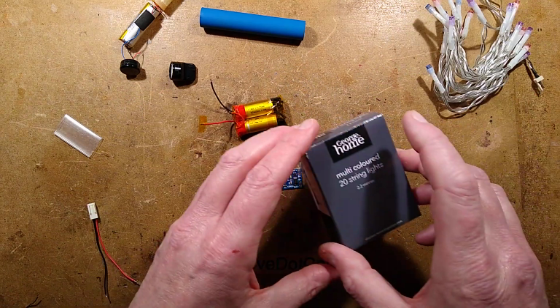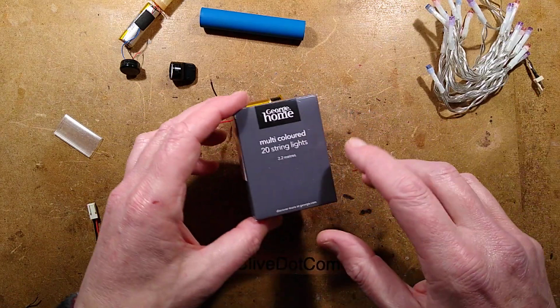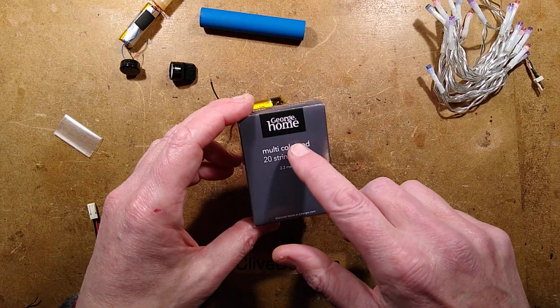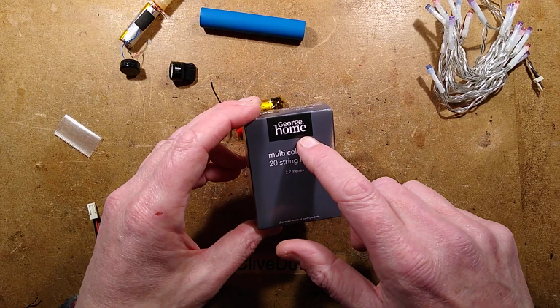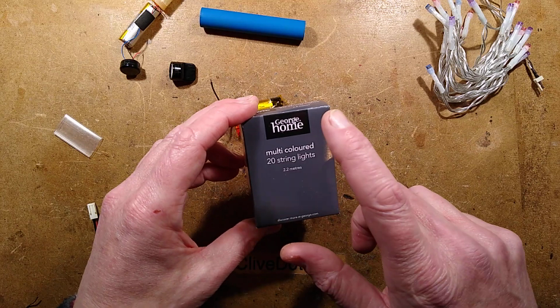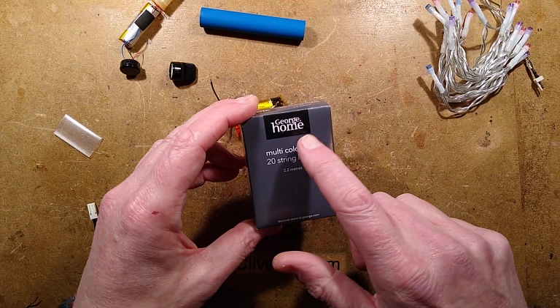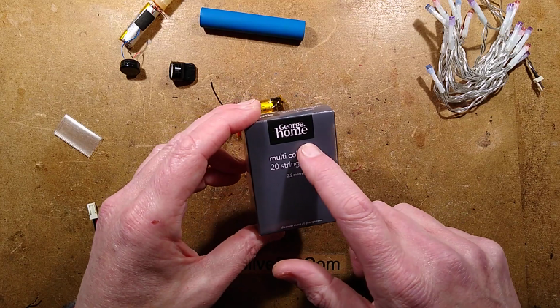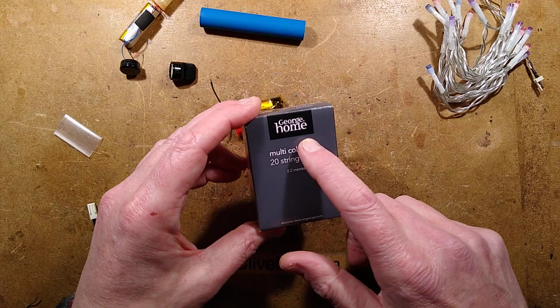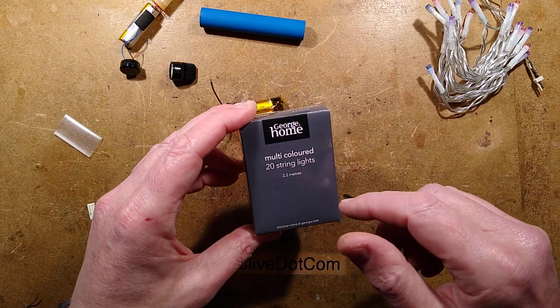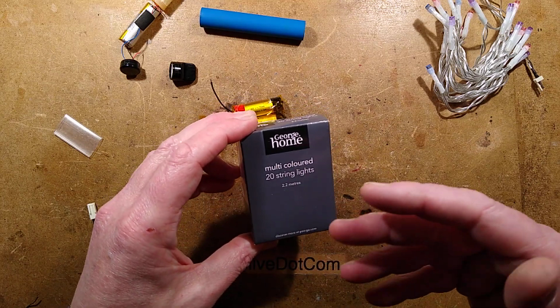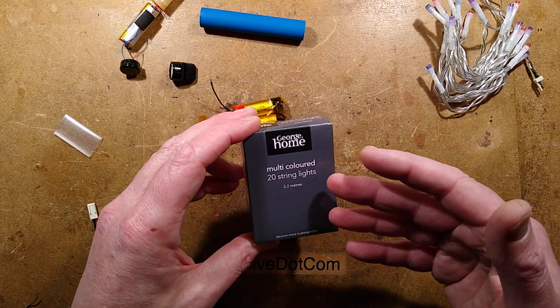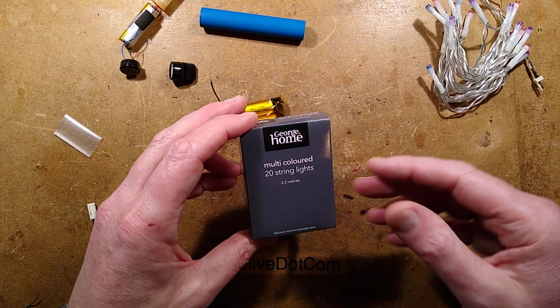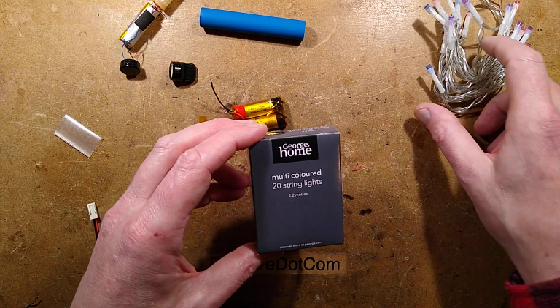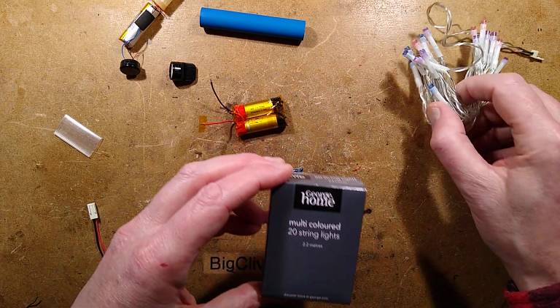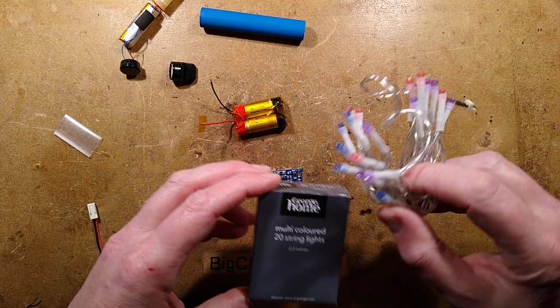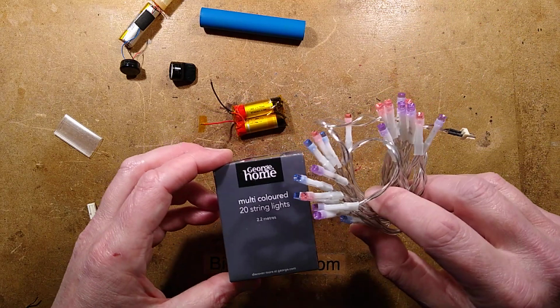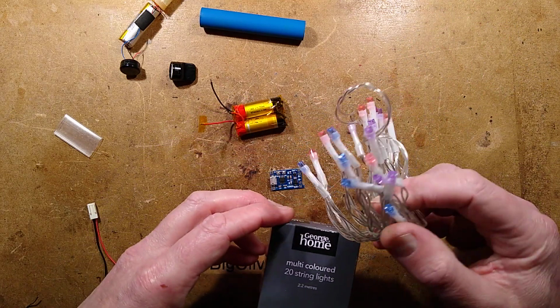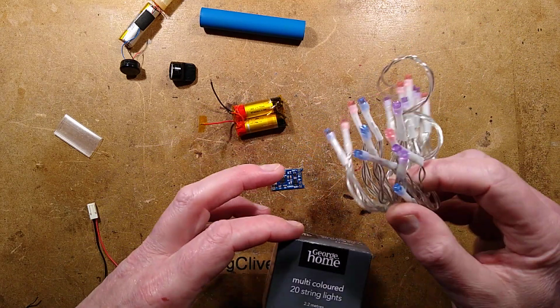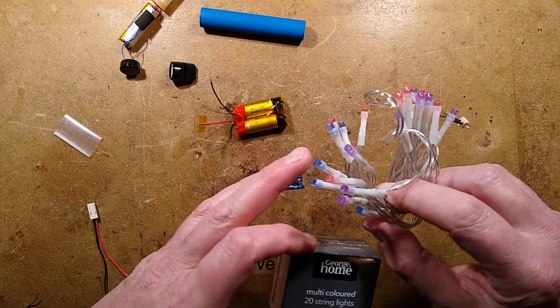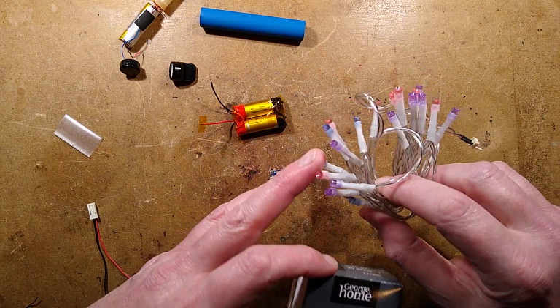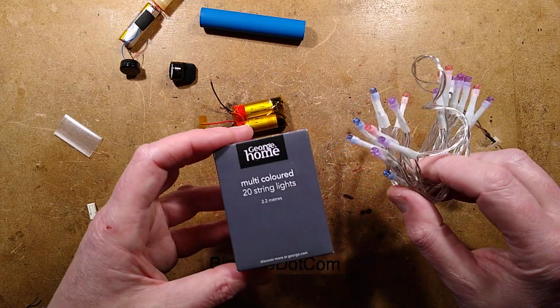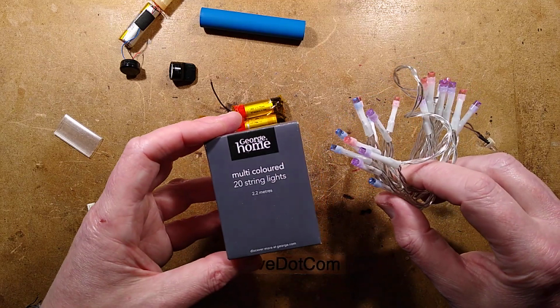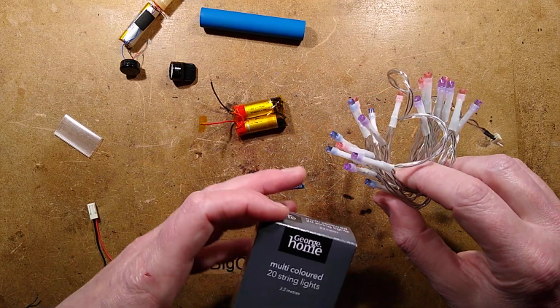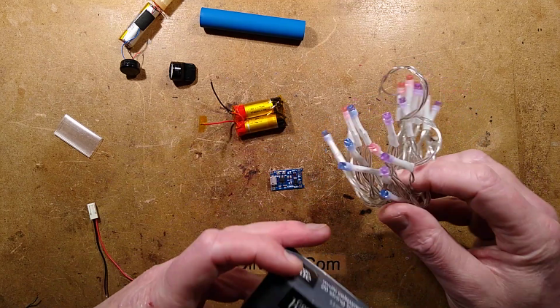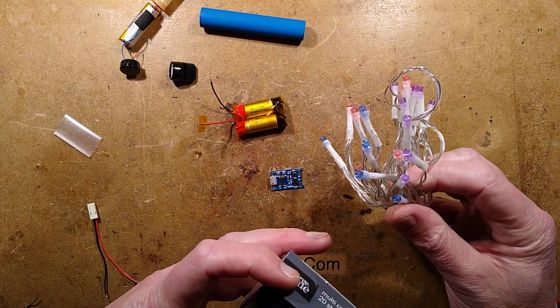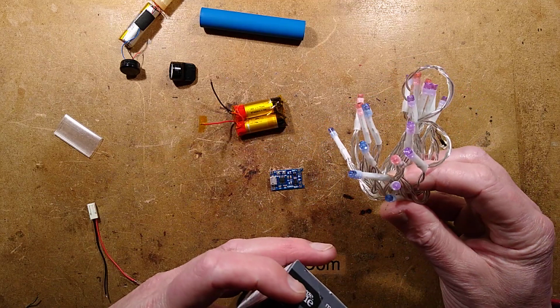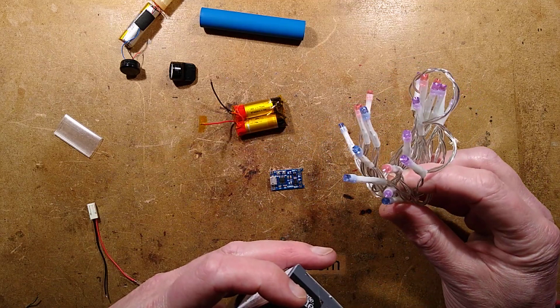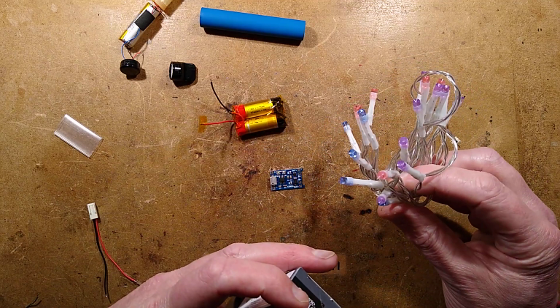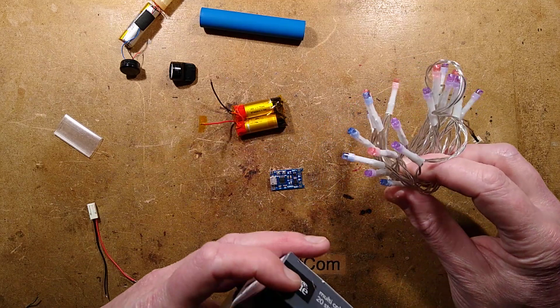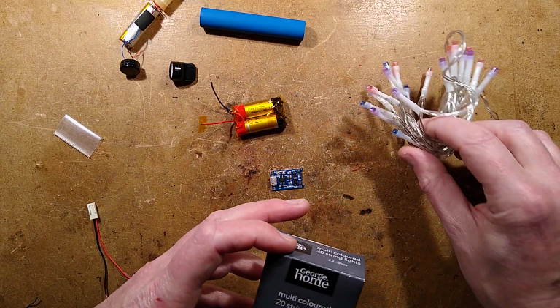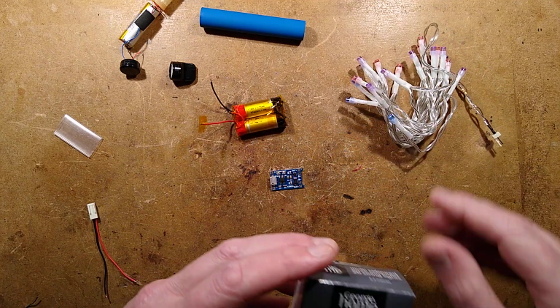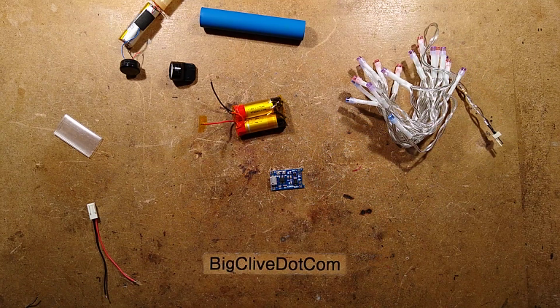These lights came from Asda, which used to be owned by Walmart, so I'm not sure if they'll be common in America as well. They're multicolor lights which happen to be blue, purple, and pink, which are very attractive.